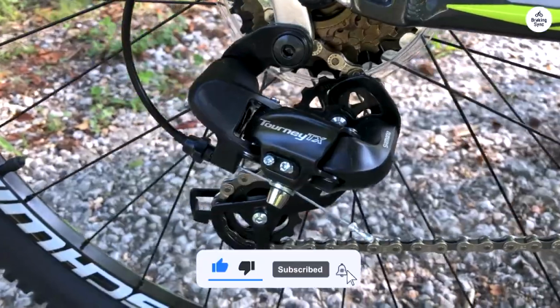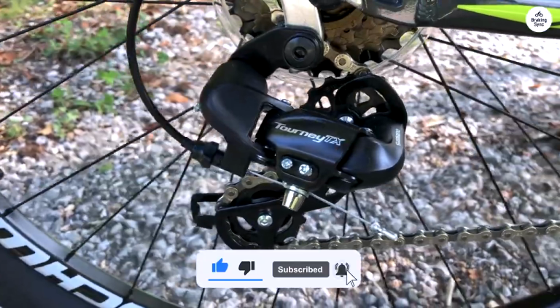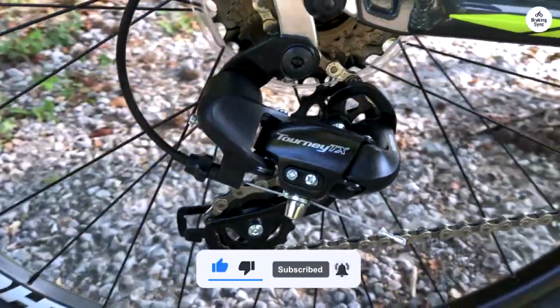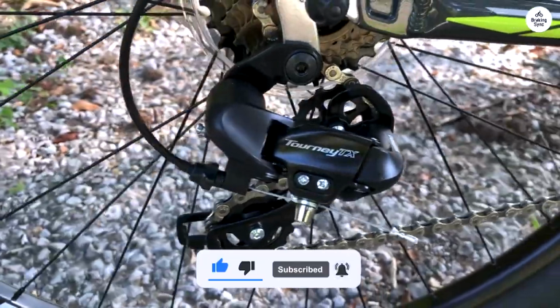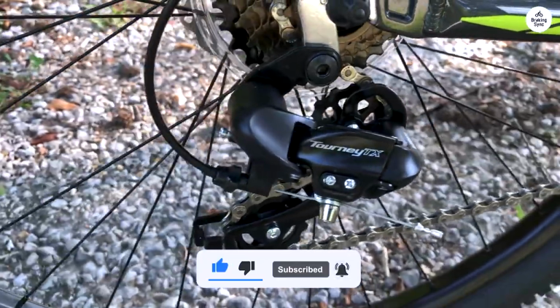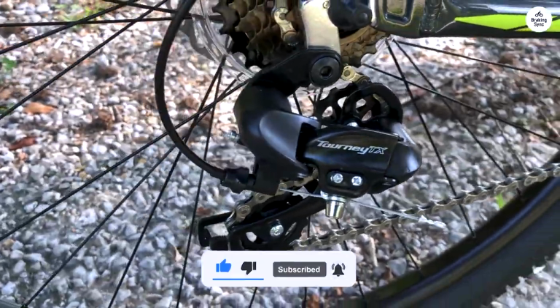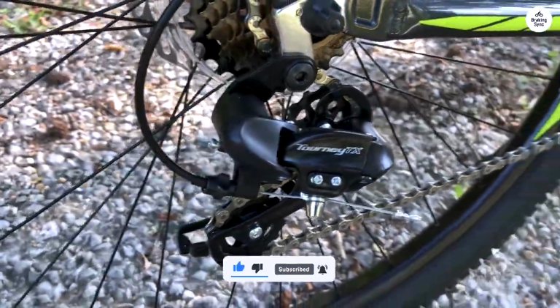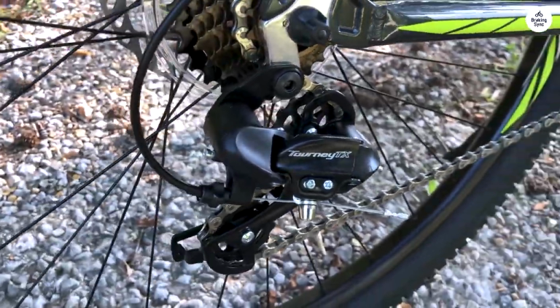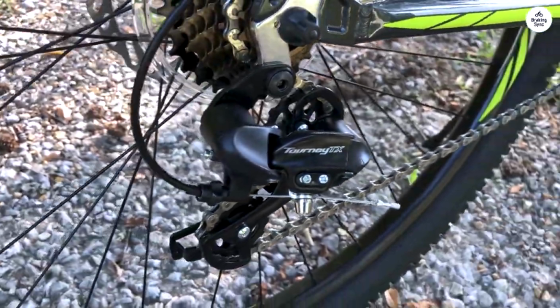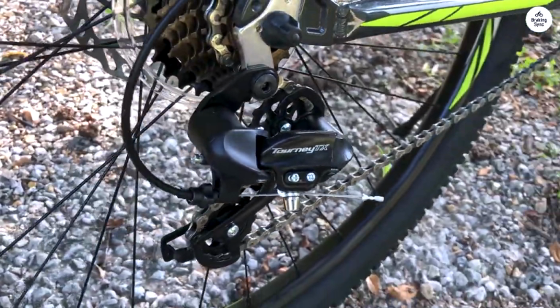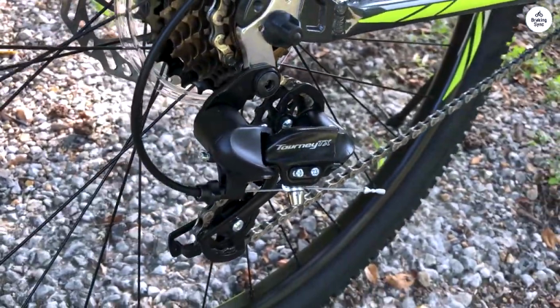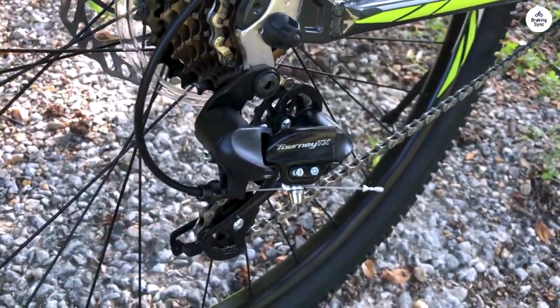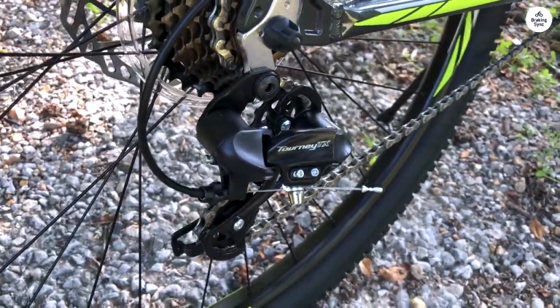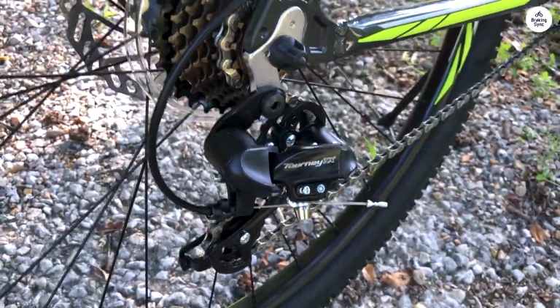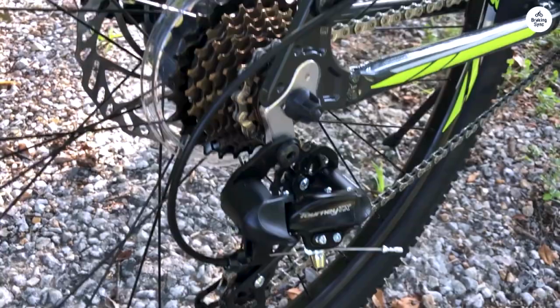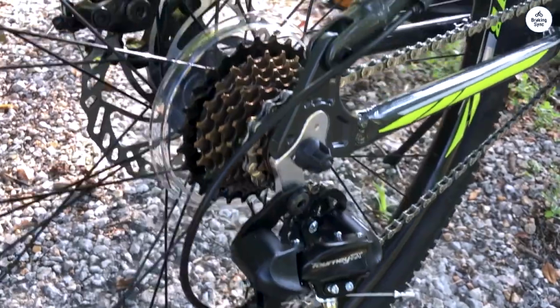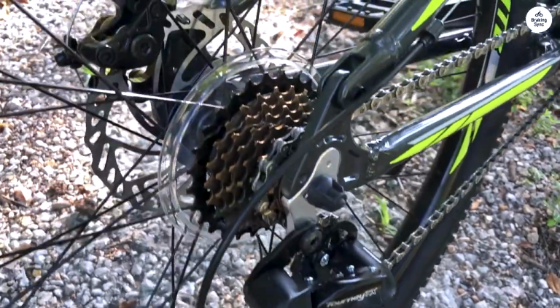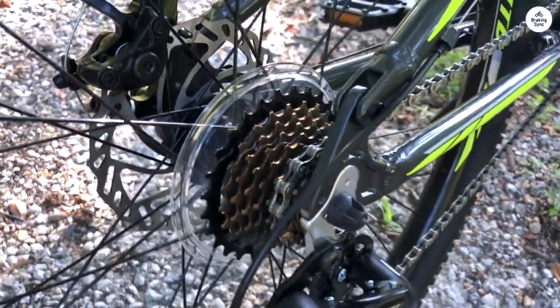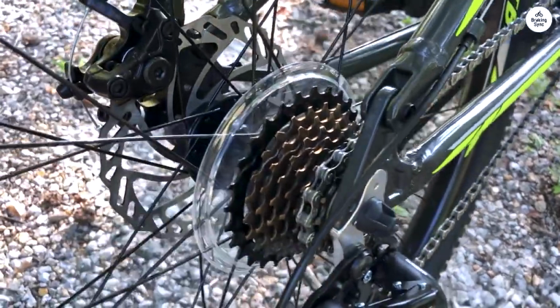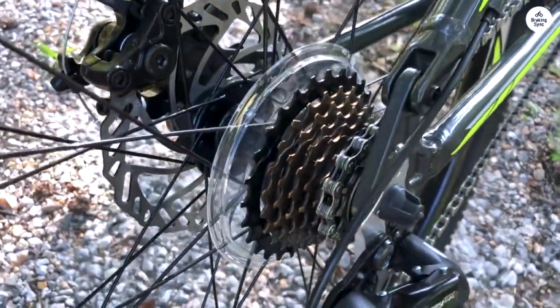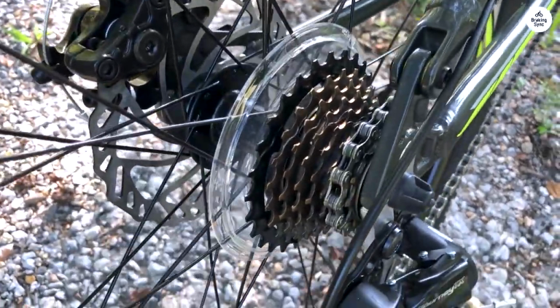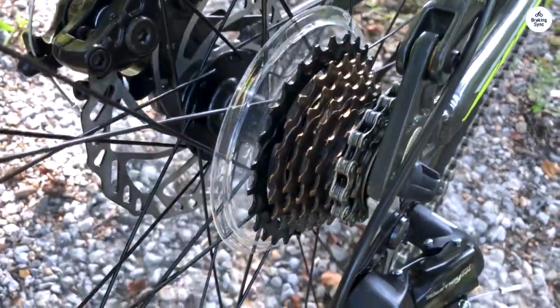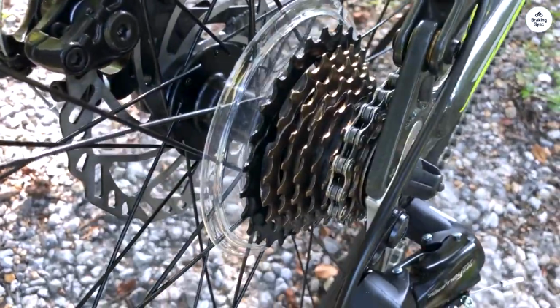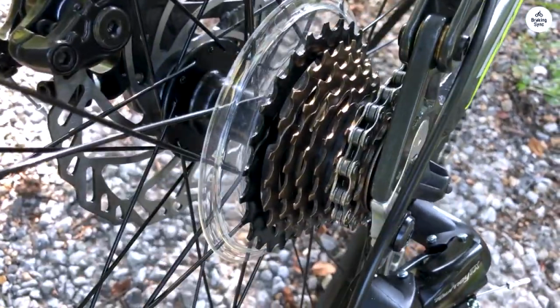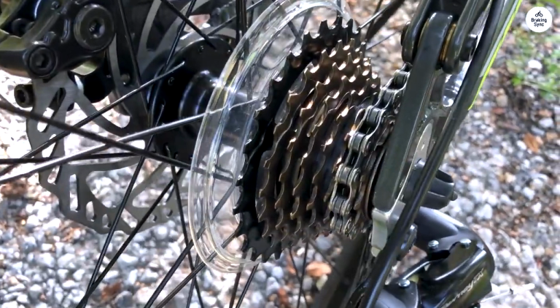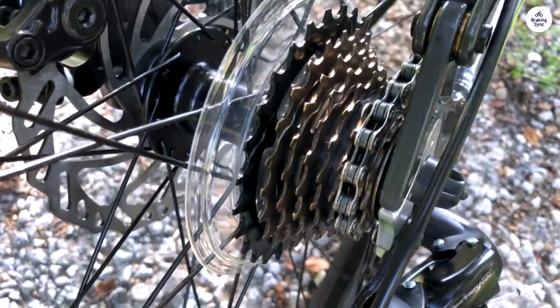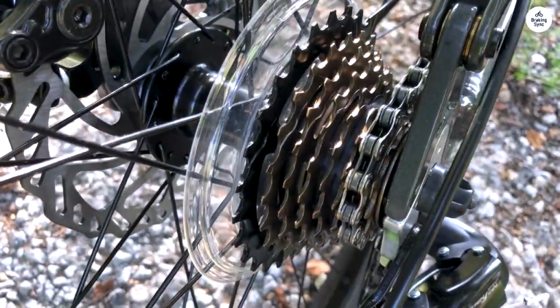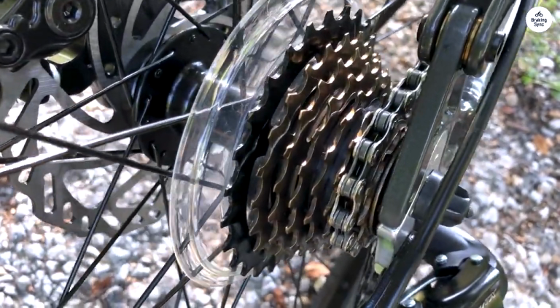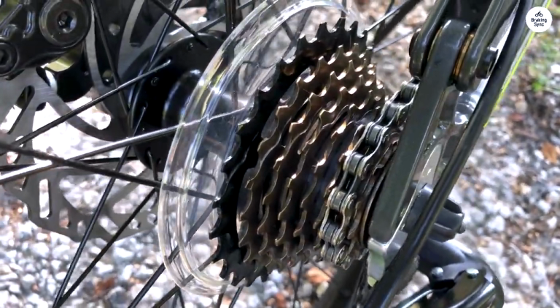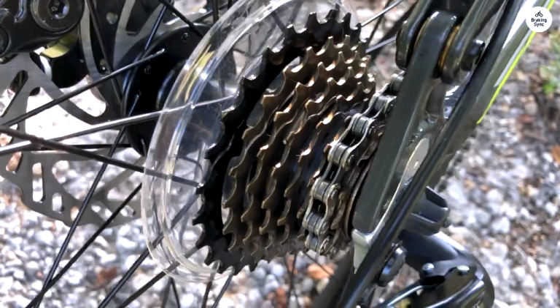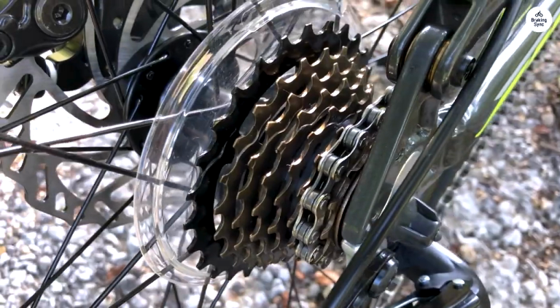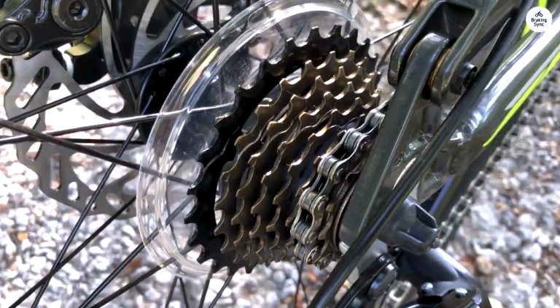I love the bike as a whole and see no immediate need for upgrades, though I enjoy upgrading and fixing bikes. I'm a happy customer and will definitely order another Schwinn Traction for myself.